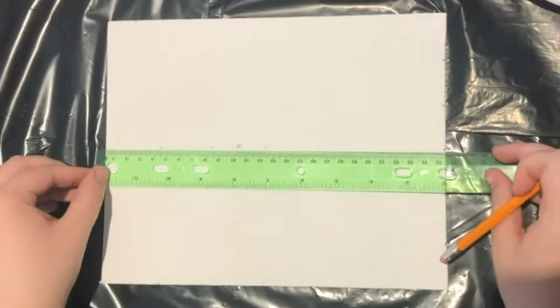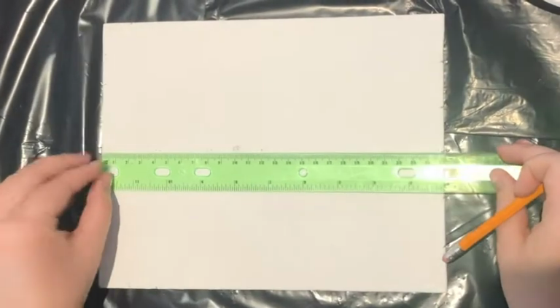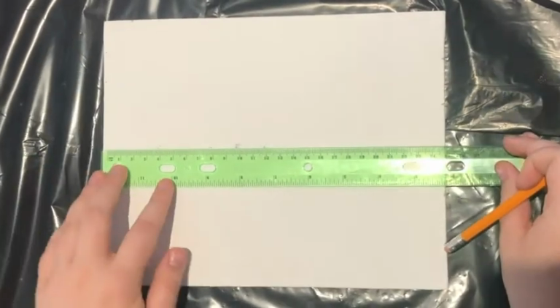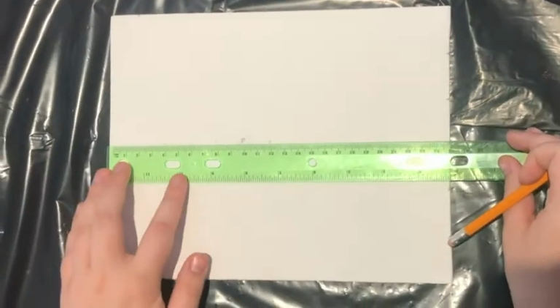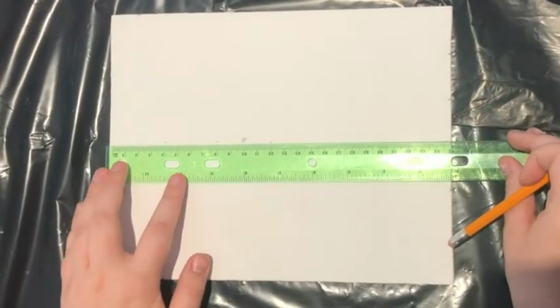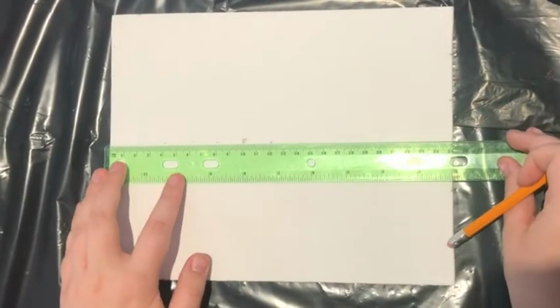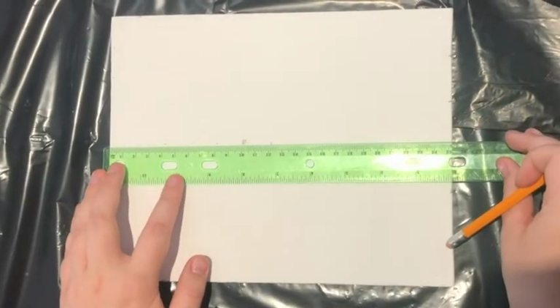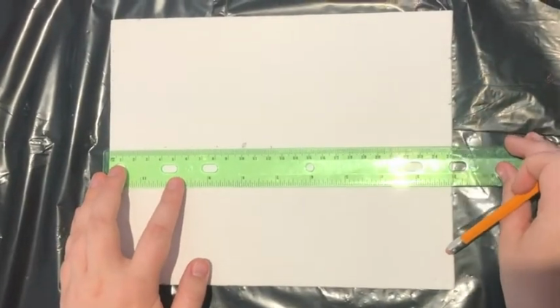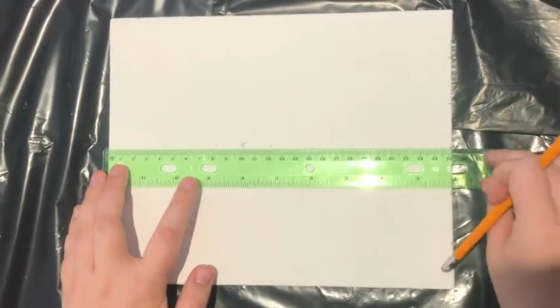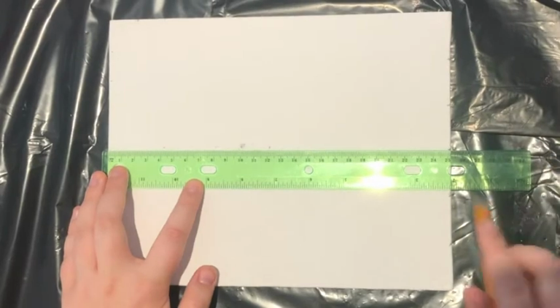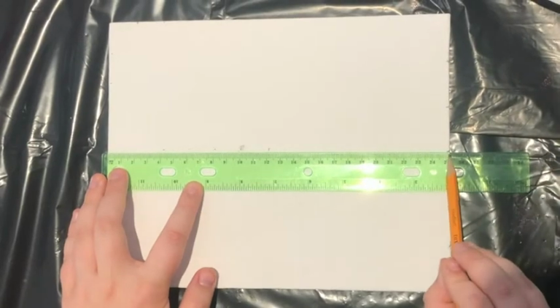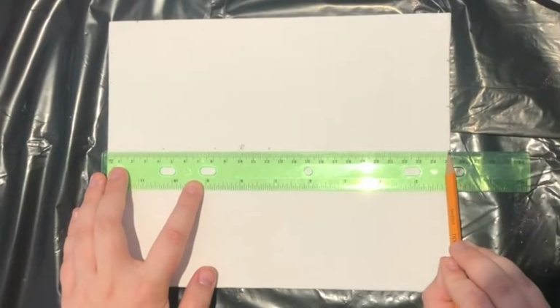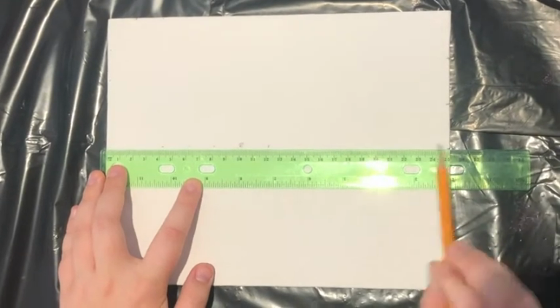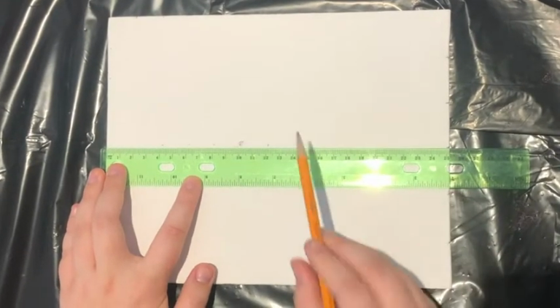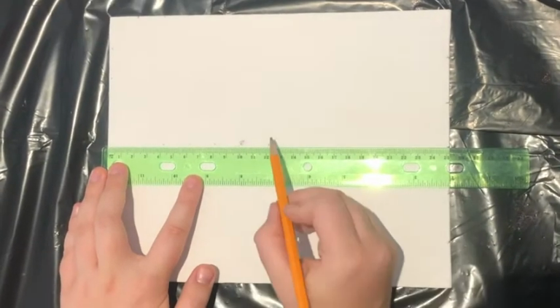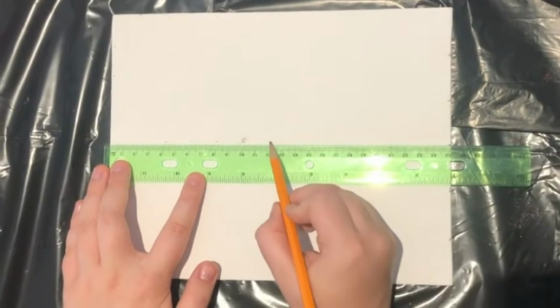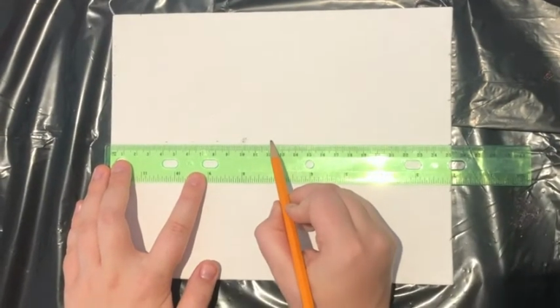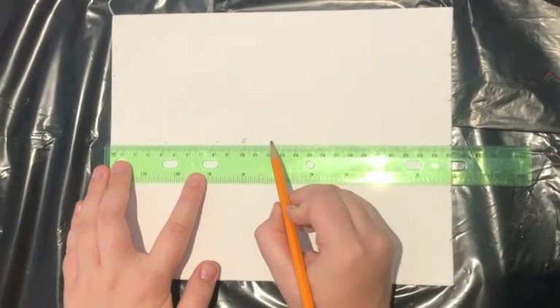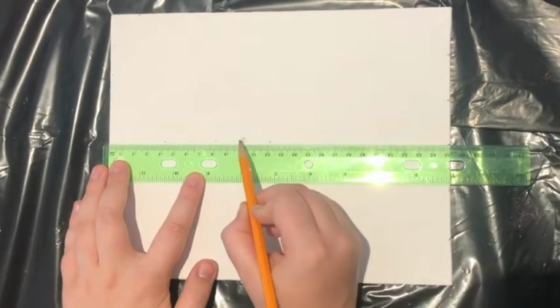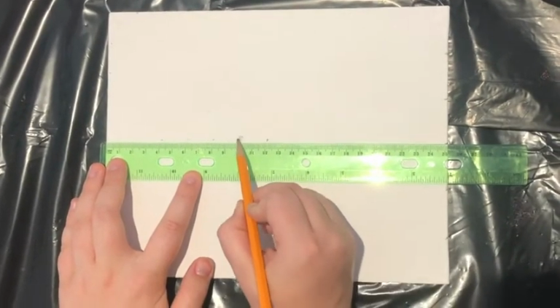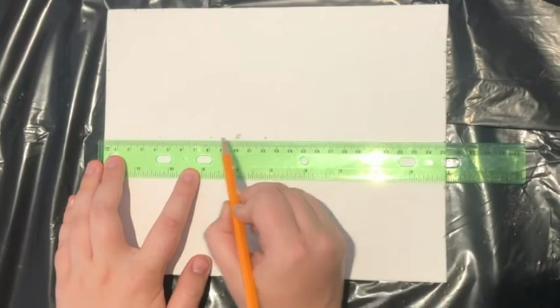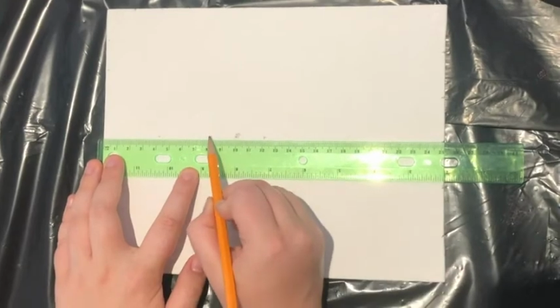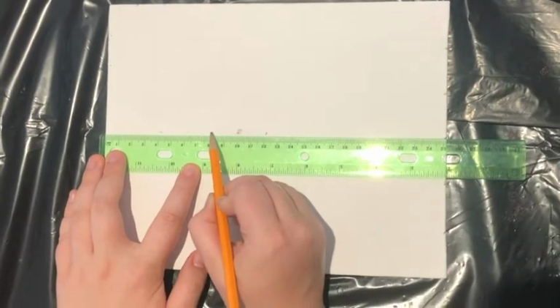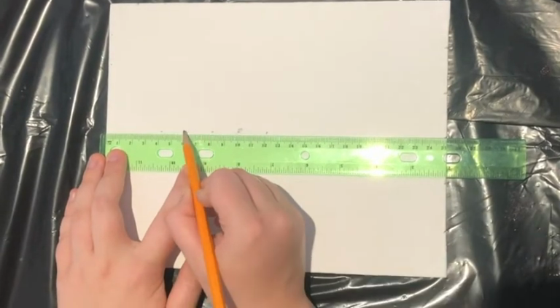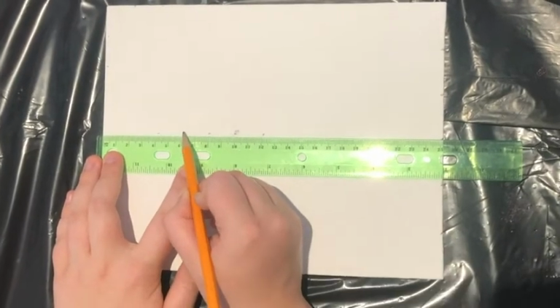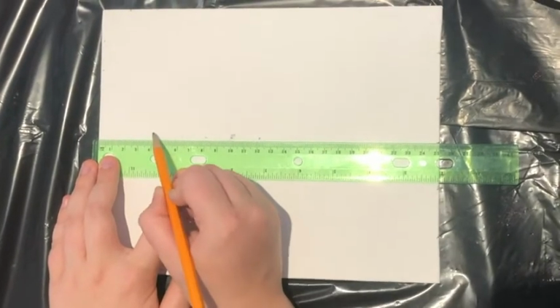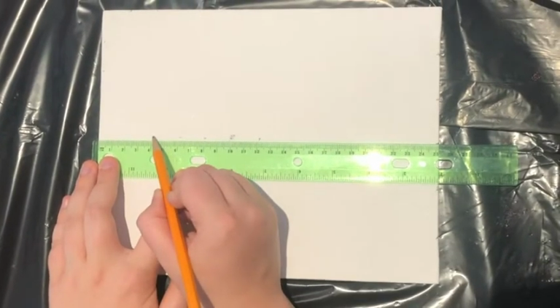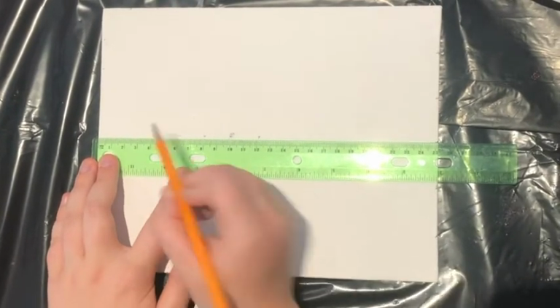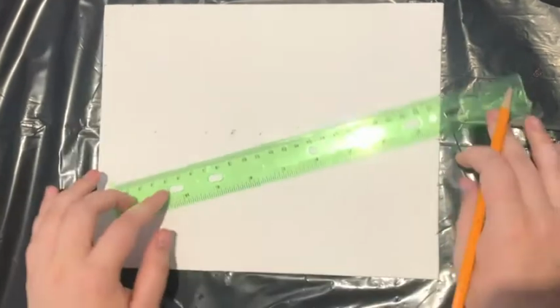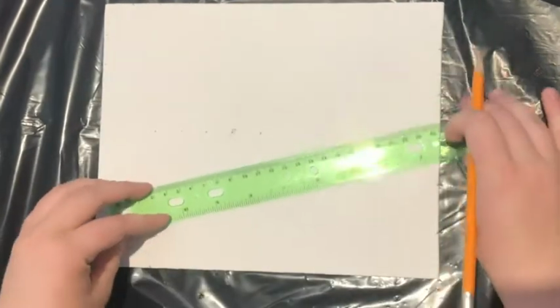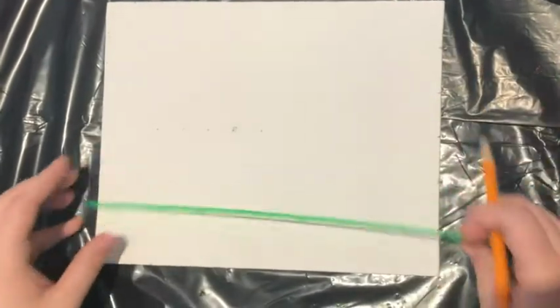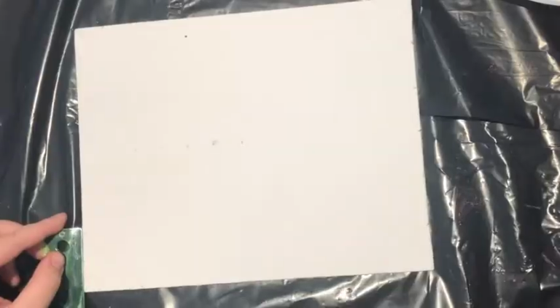Then you're going to turn the ruler horizontally and make sure it's in the middle where you marked the 10. Mark it at the 12, 10, 8, 6, and 4, so that you've created five dots.